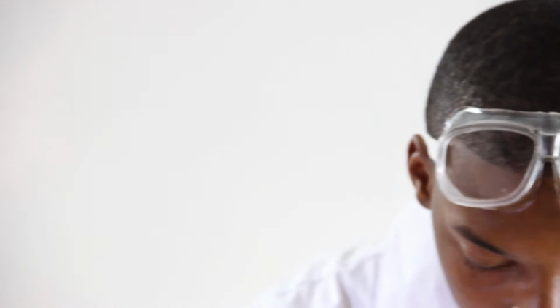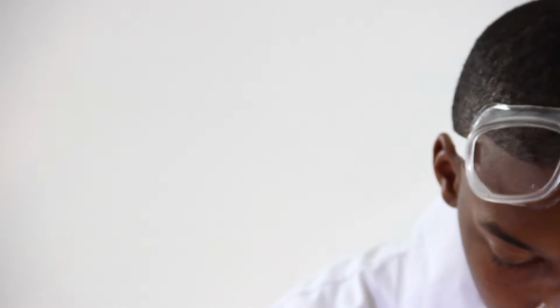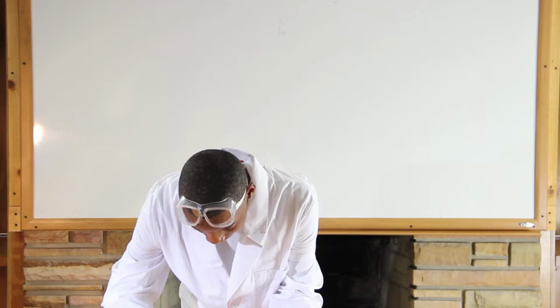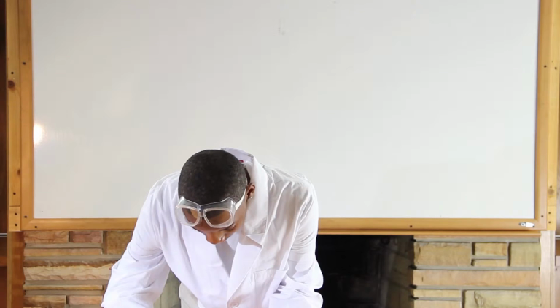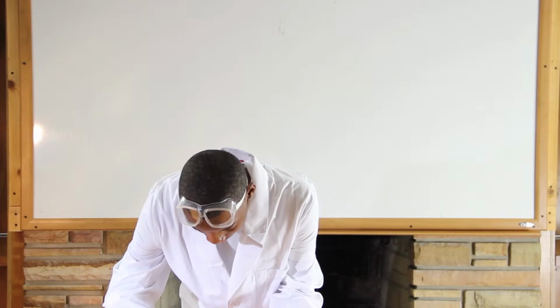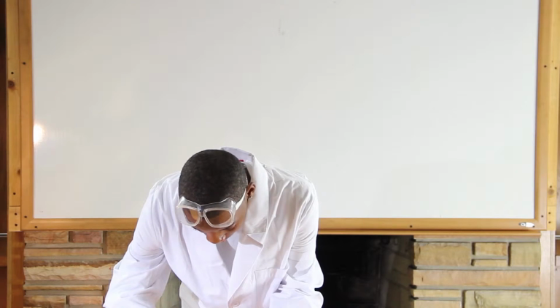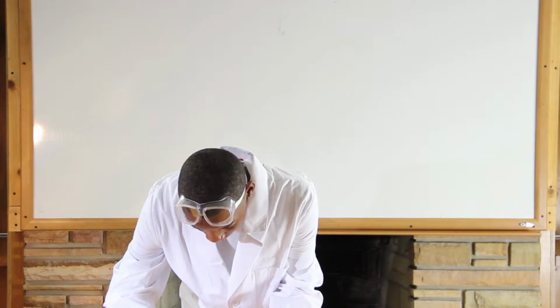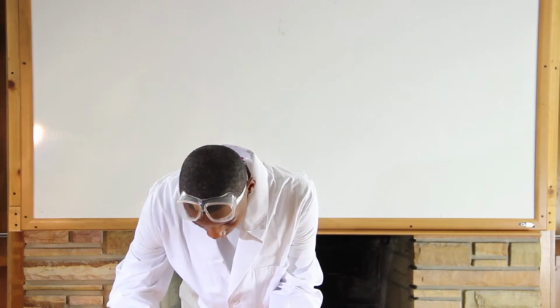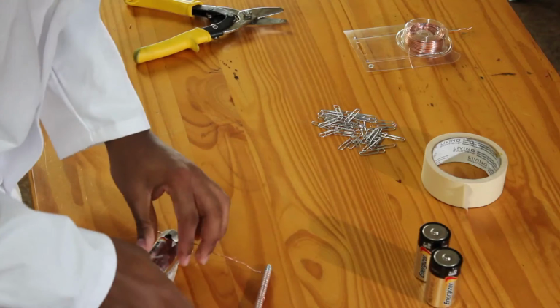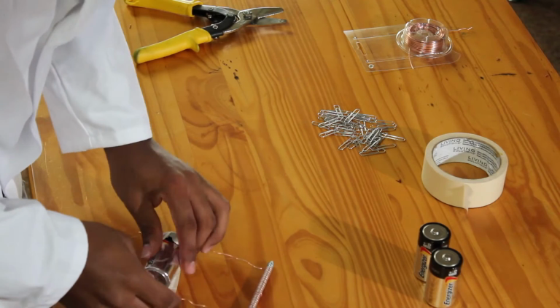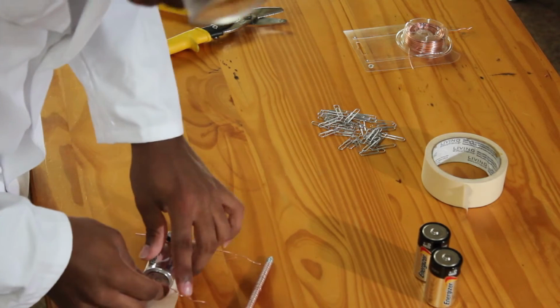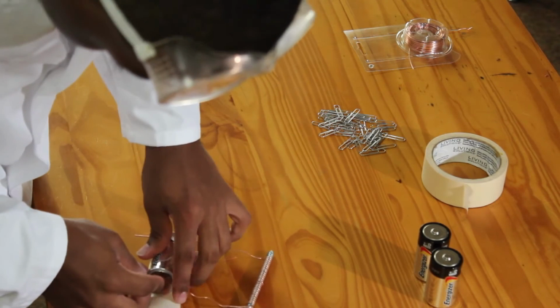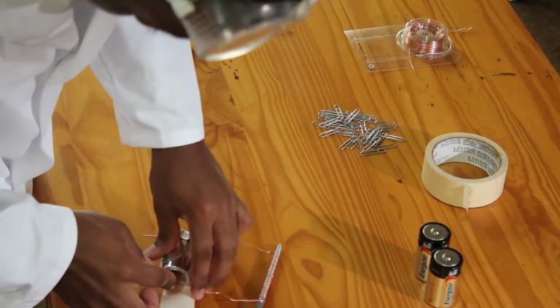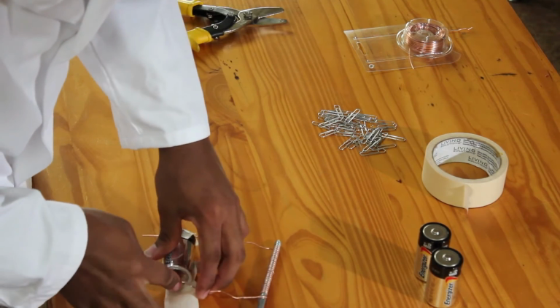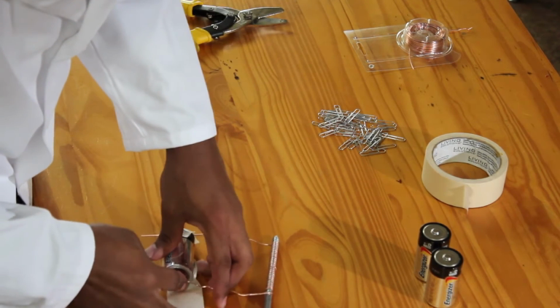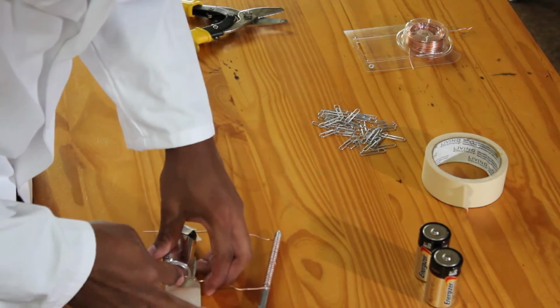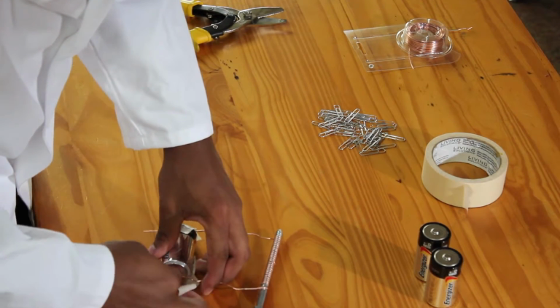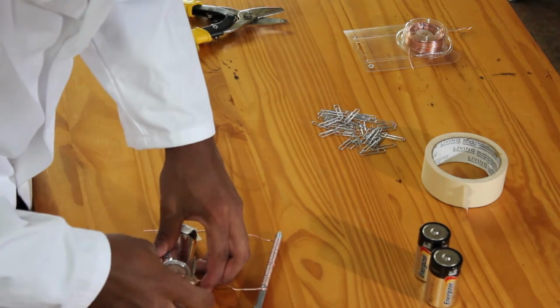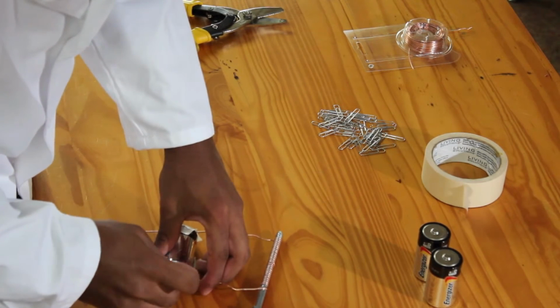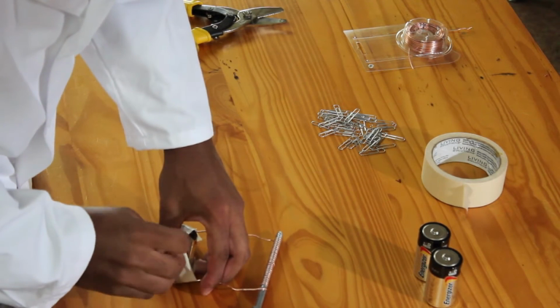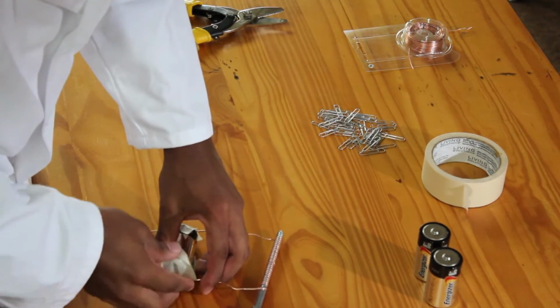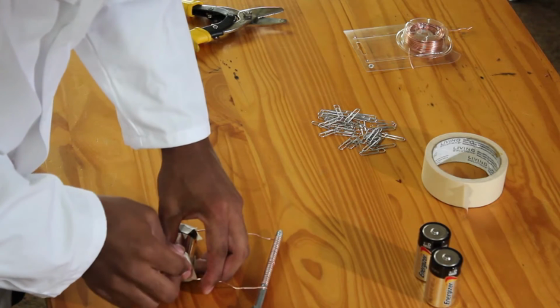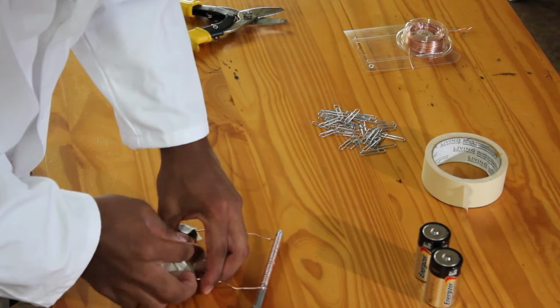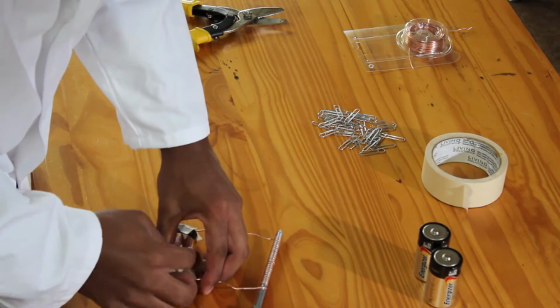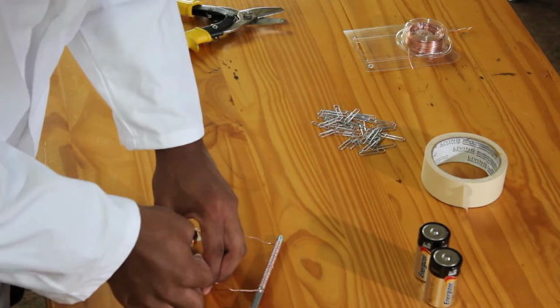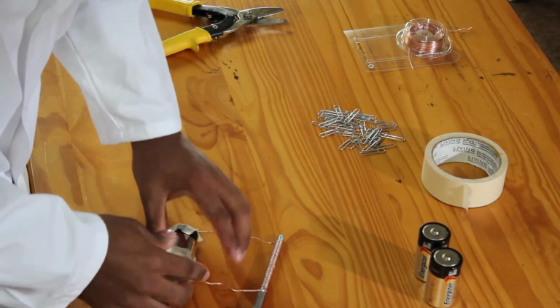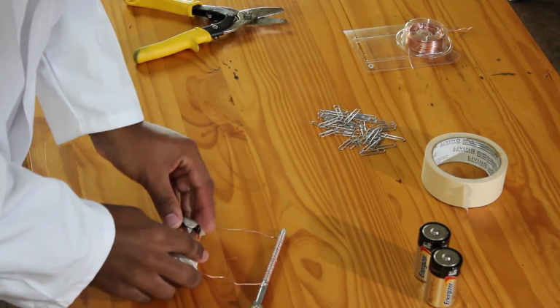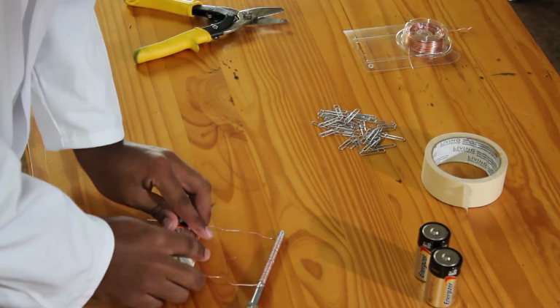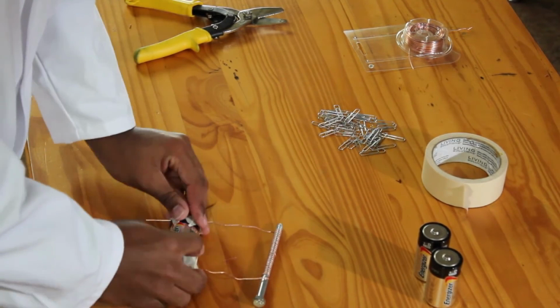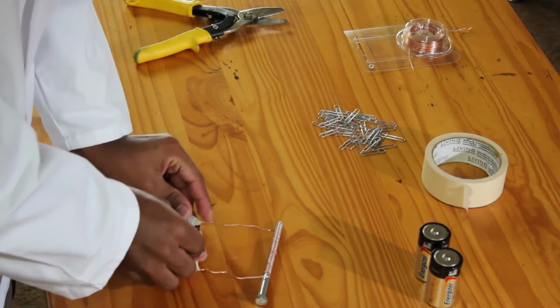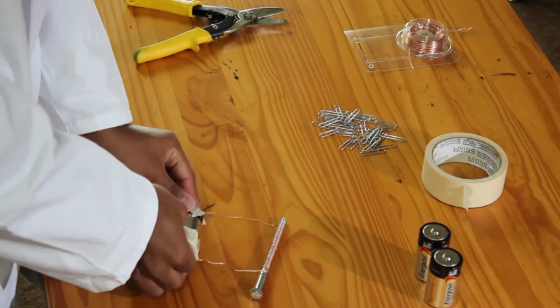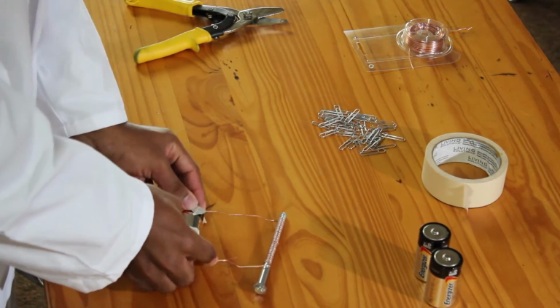At this point, the battery is releasing energy through the coiled wire and makes the nail magnetic. Yippee! We have created an electromagnet.